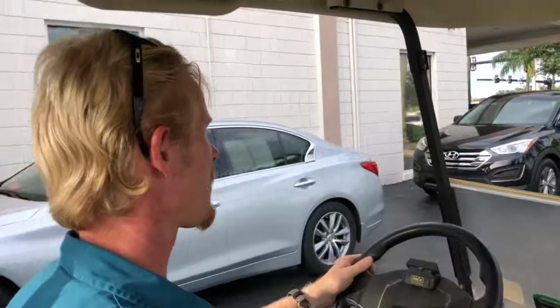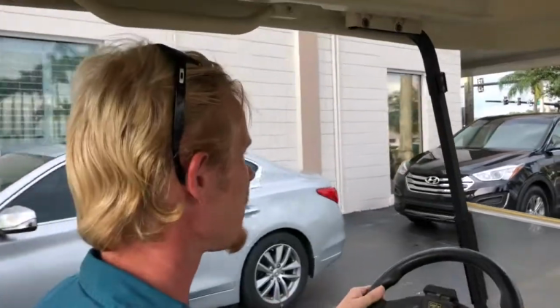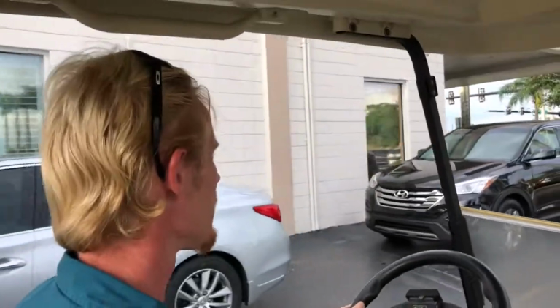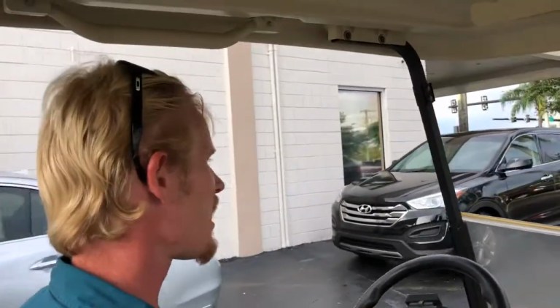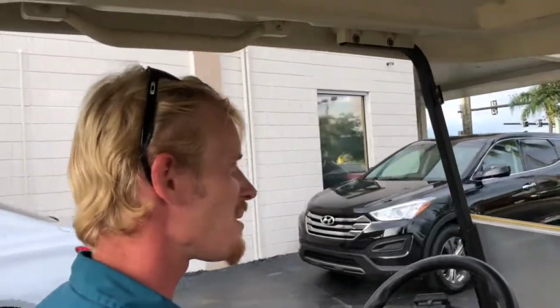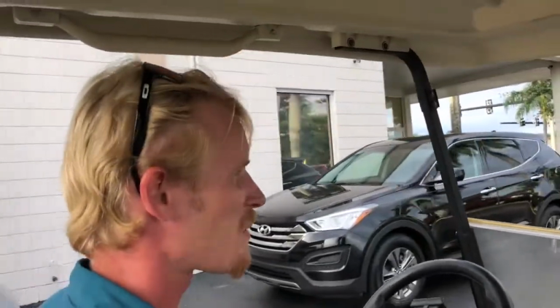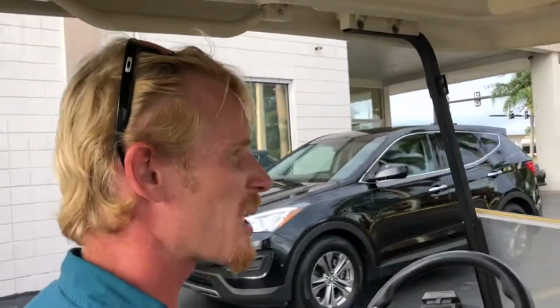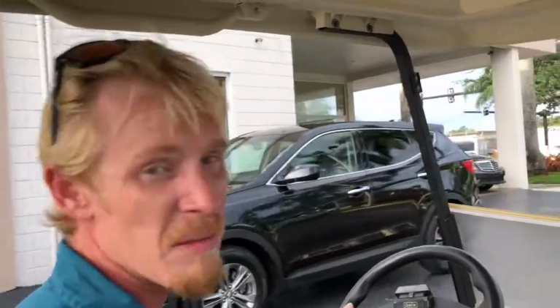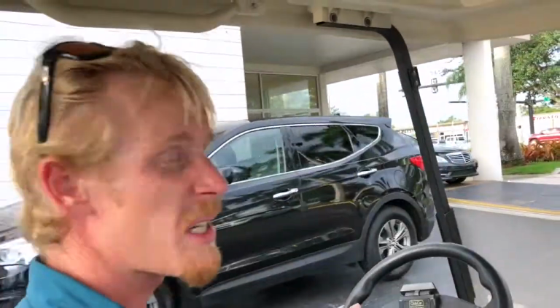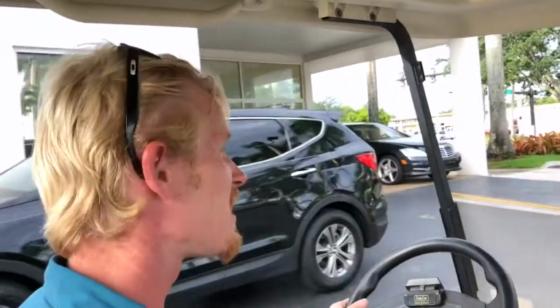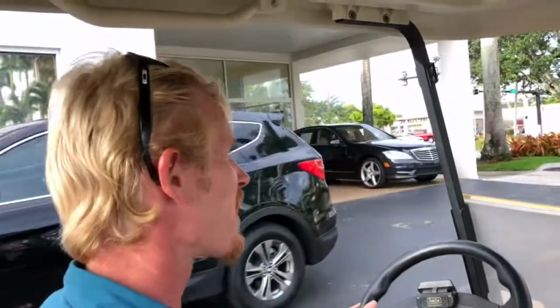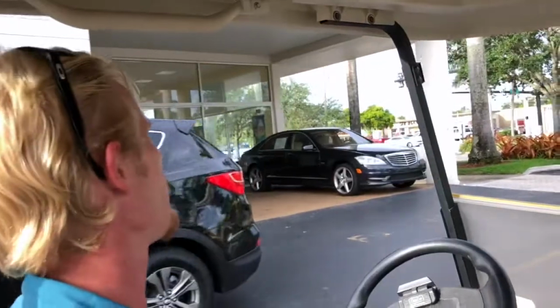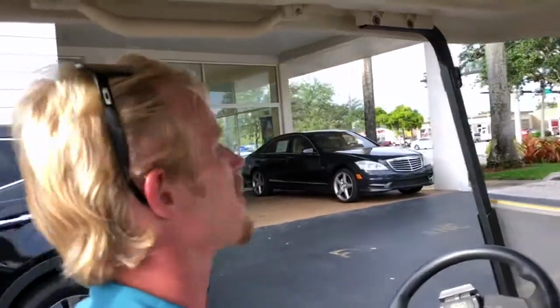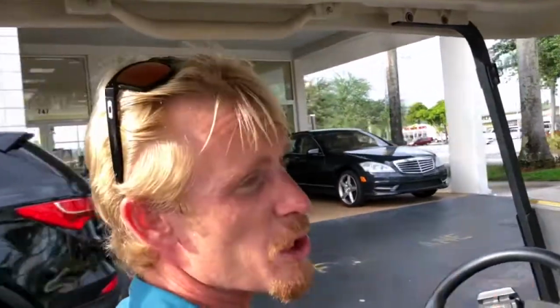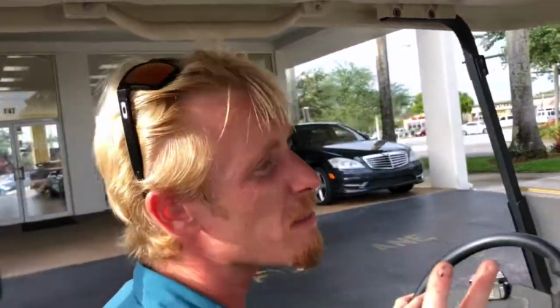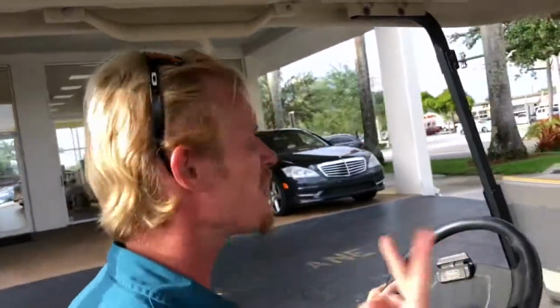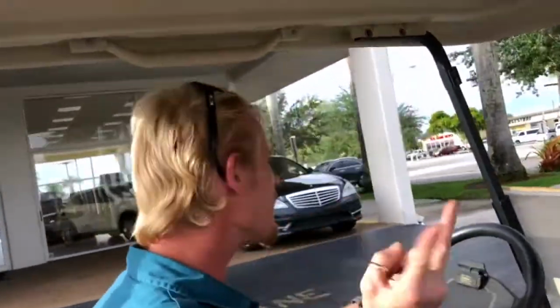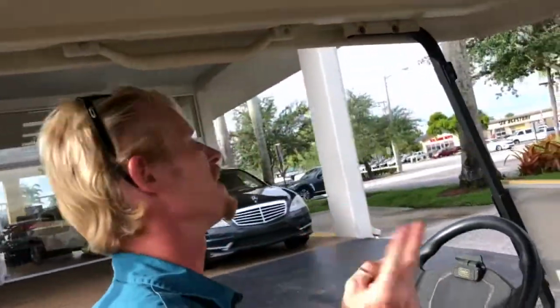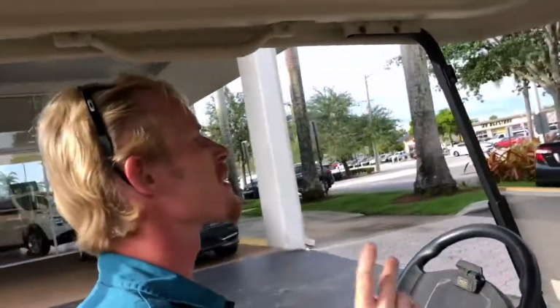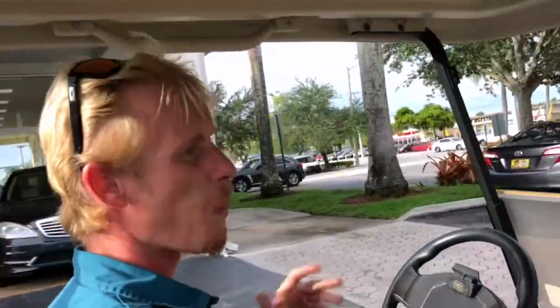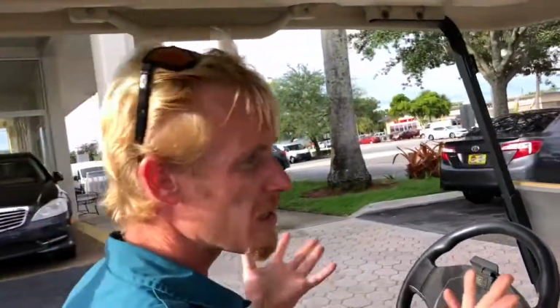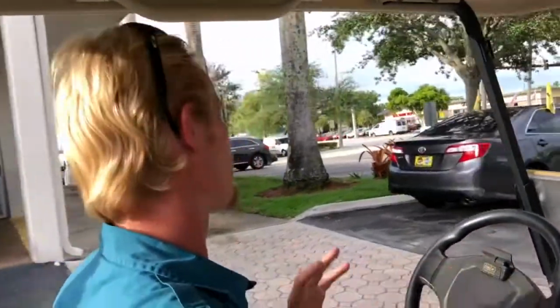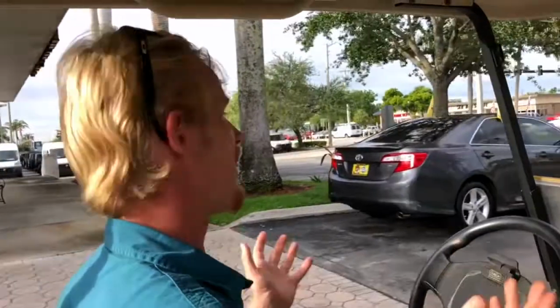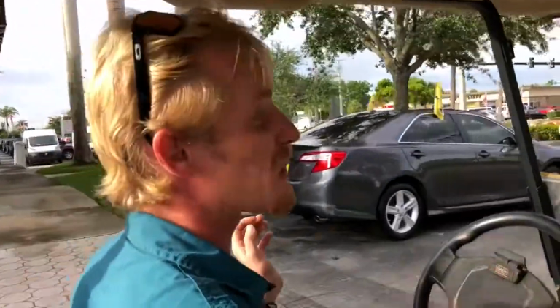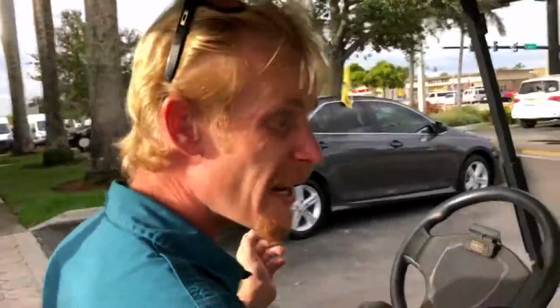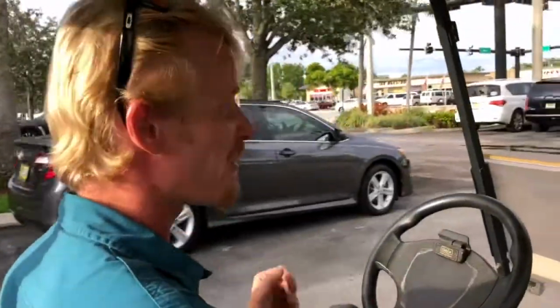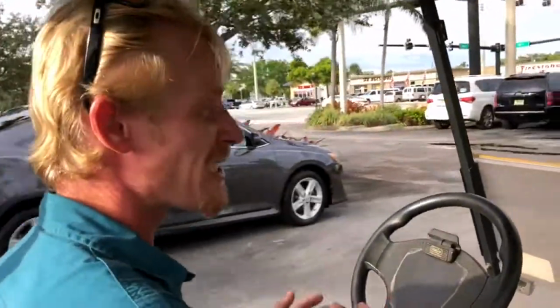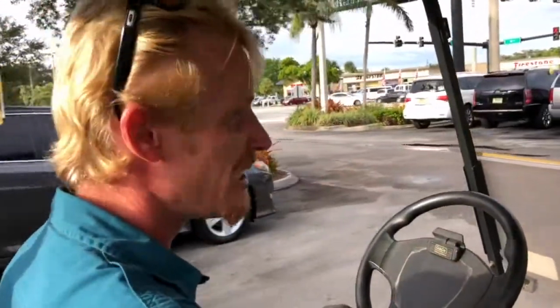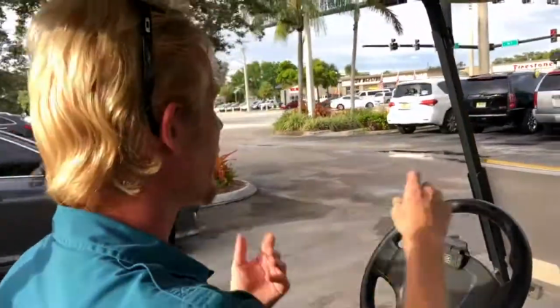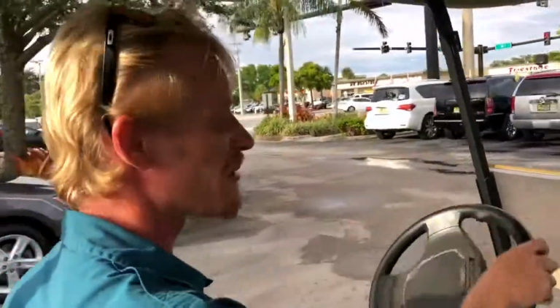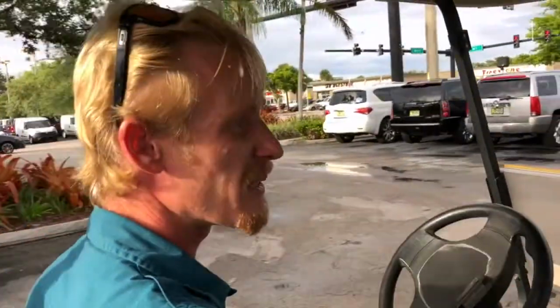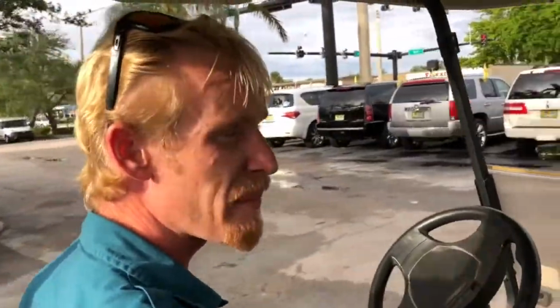We're going on a little adventure today. We're going to find ourselves two Jeeps - two very different Jeeps. One would be great having fun in the sun, going off-road, camping, fill in the blank.